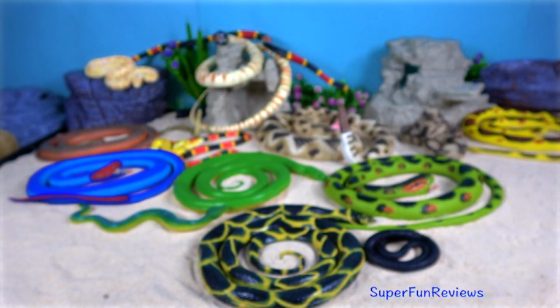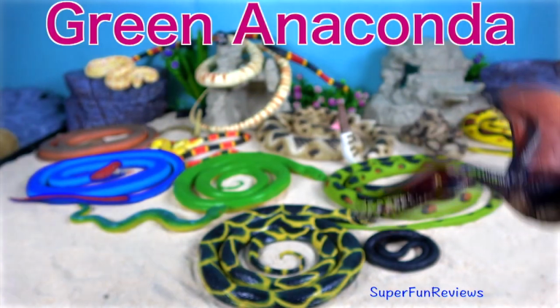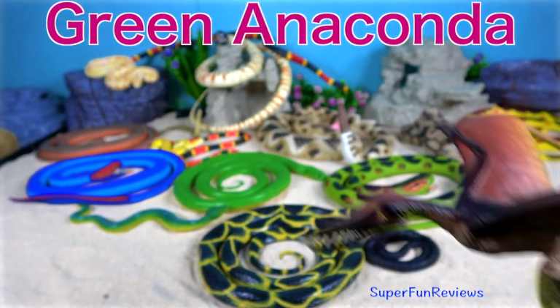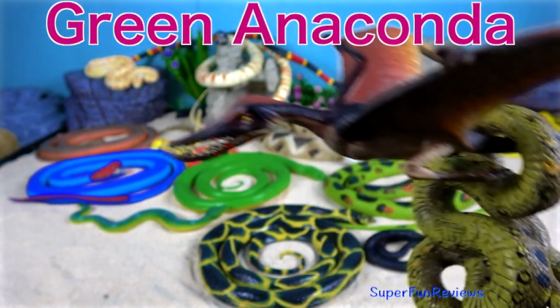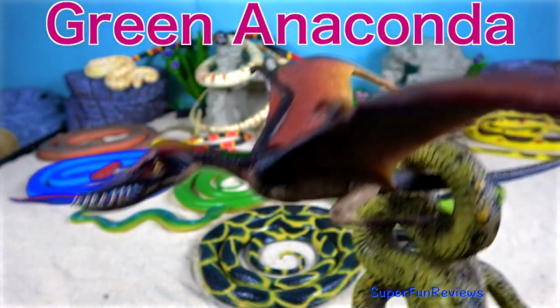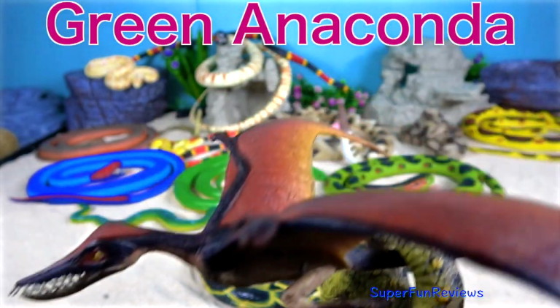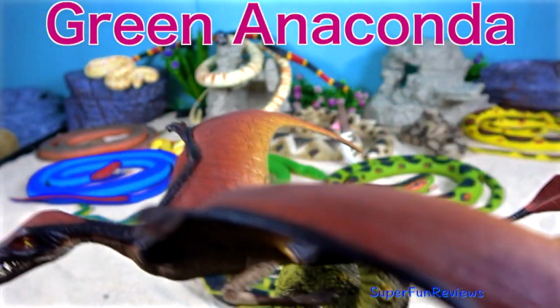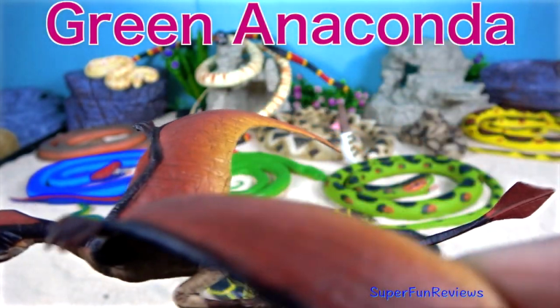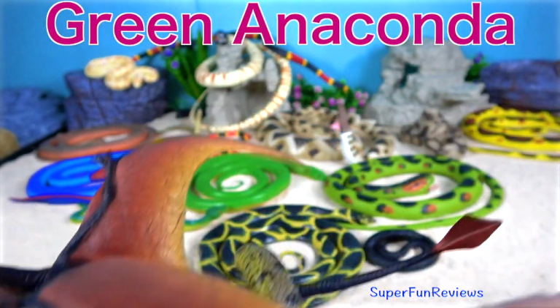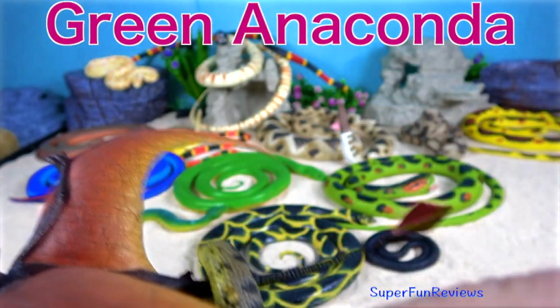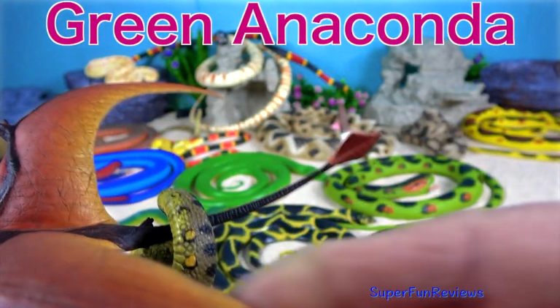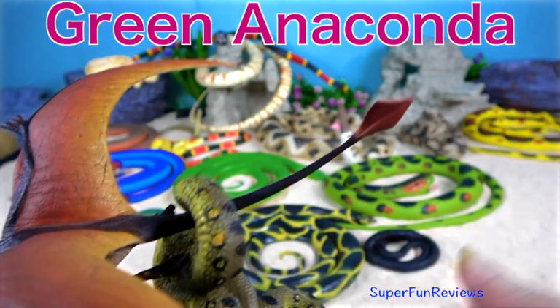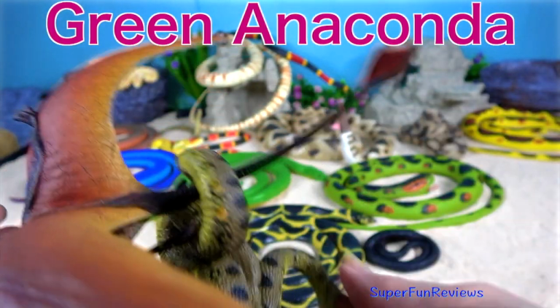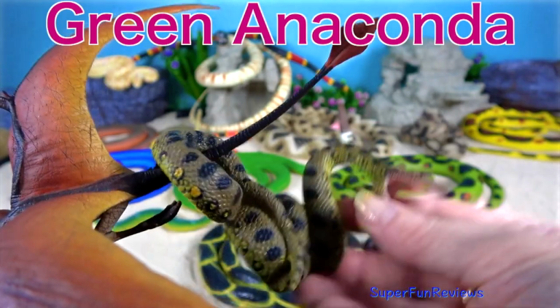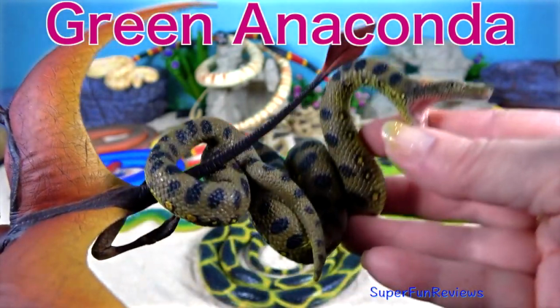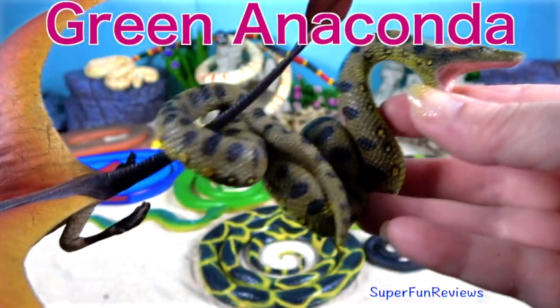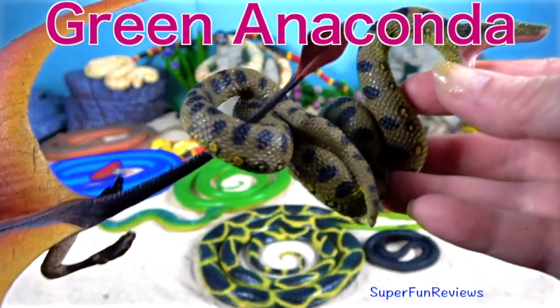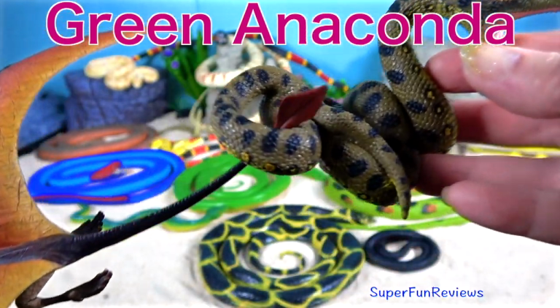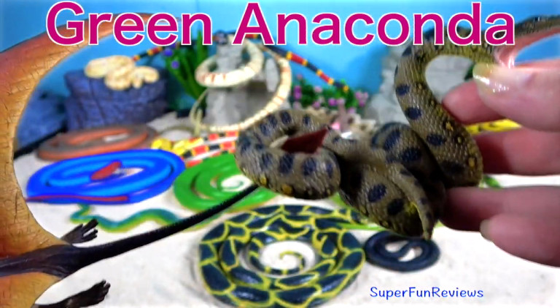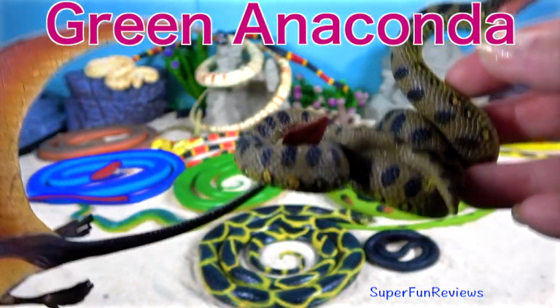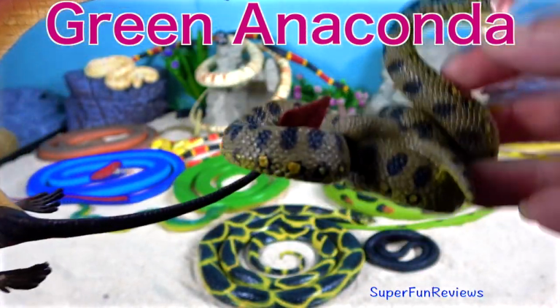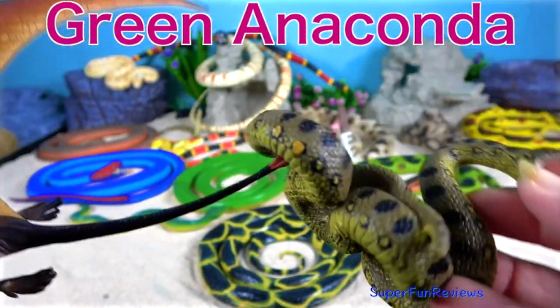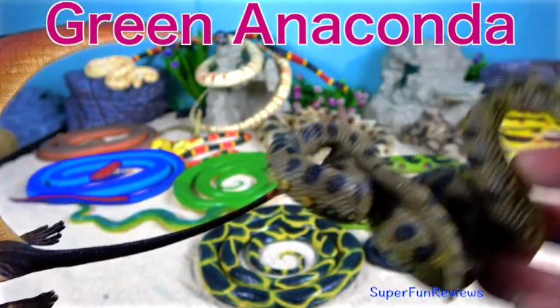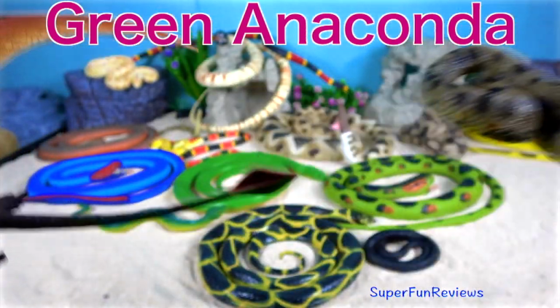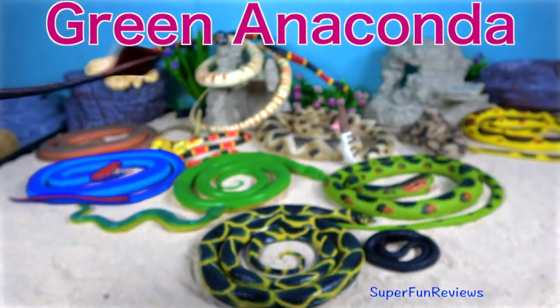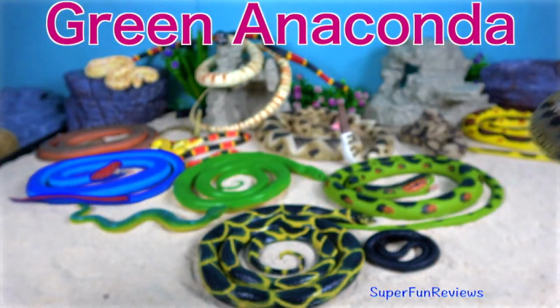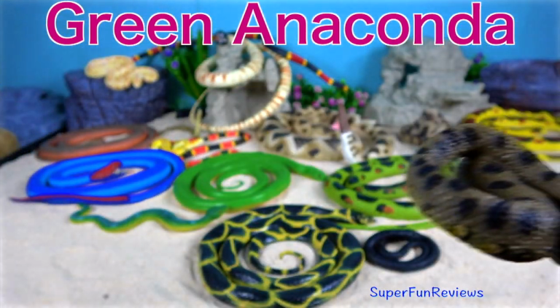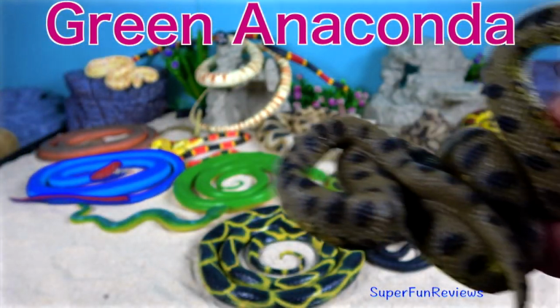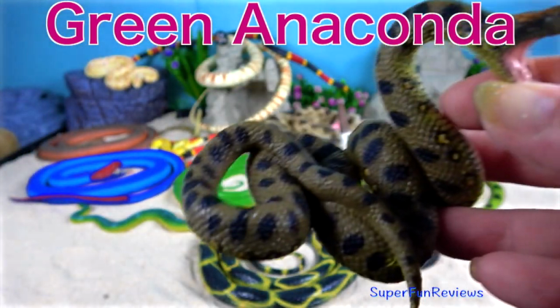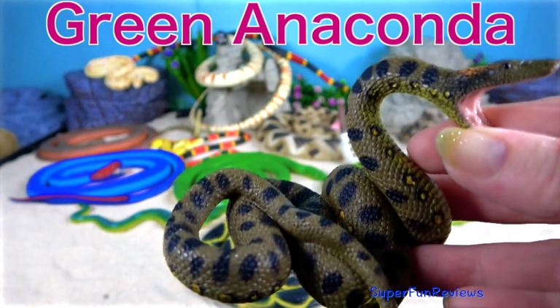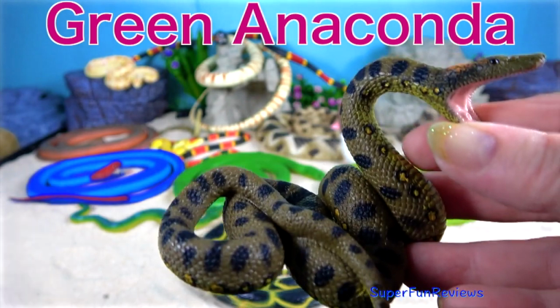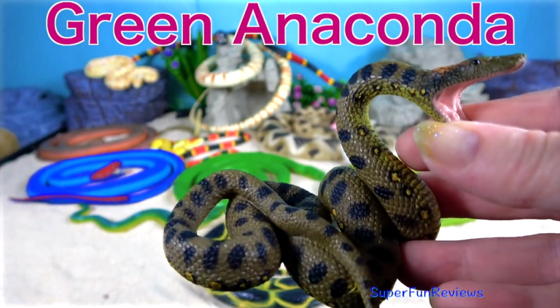The green anaconda is a member of the boa family and is the largest and heaviest known snake, though not necessarily the longest.